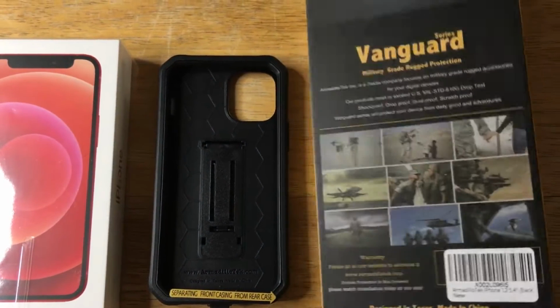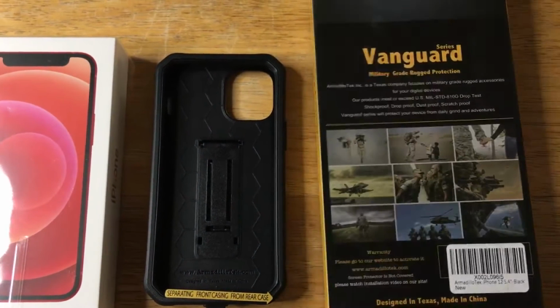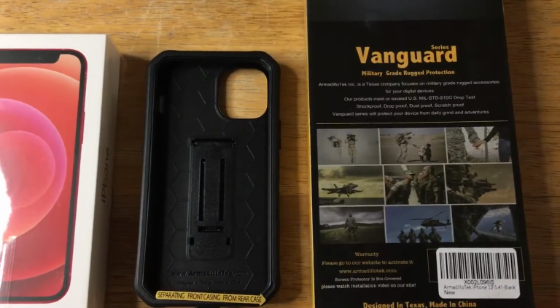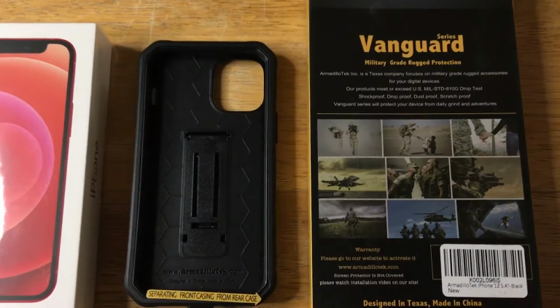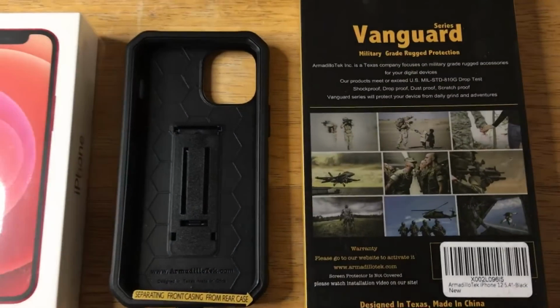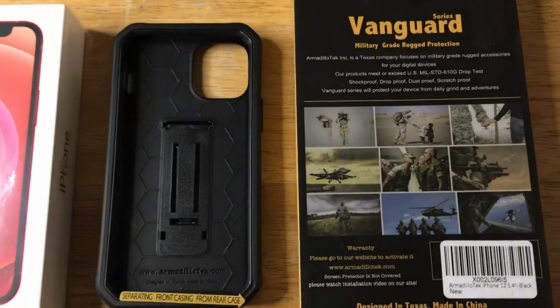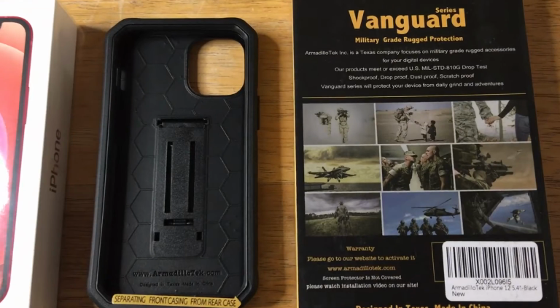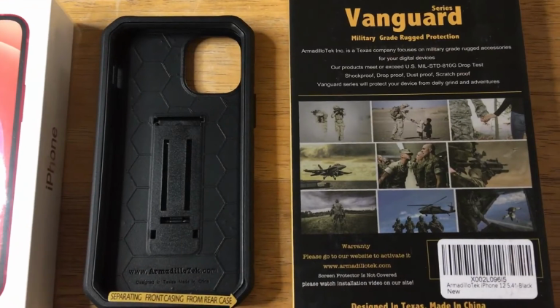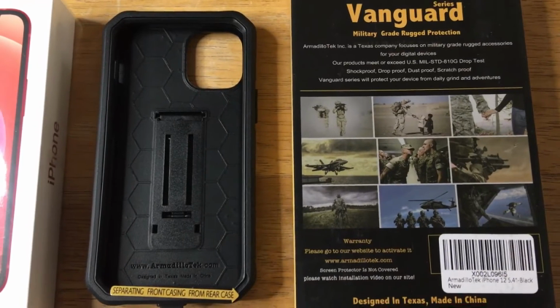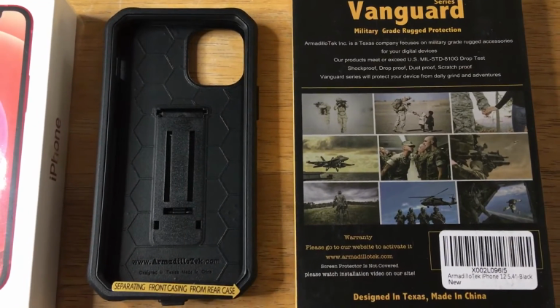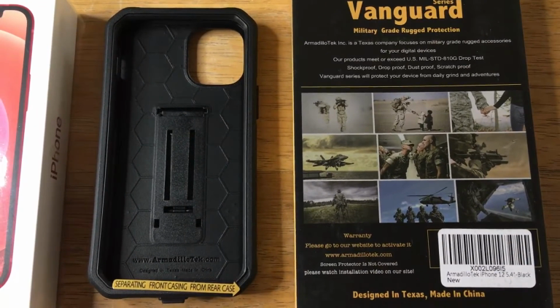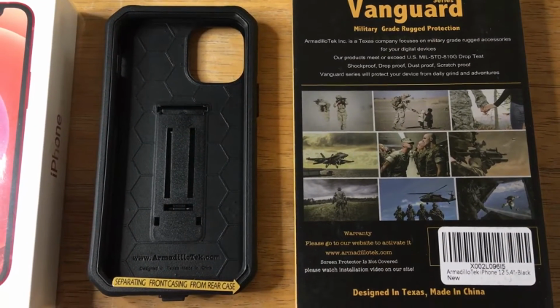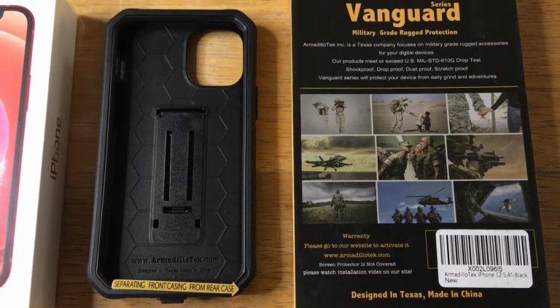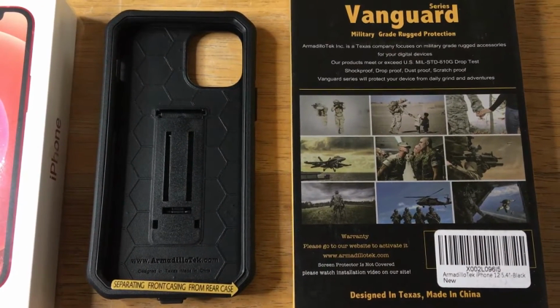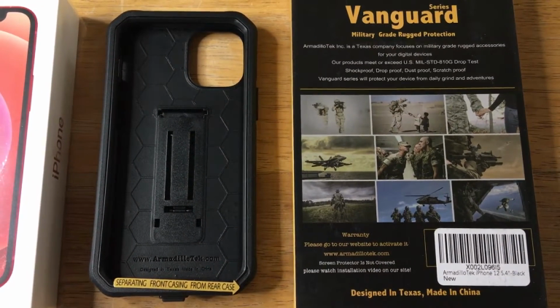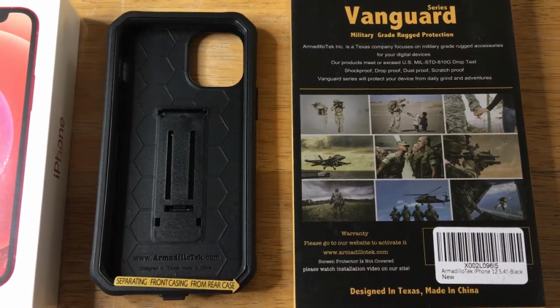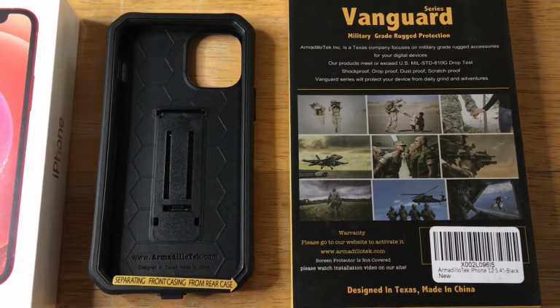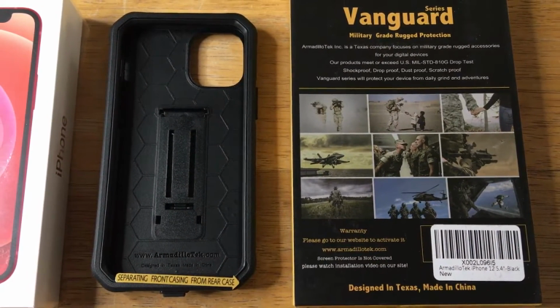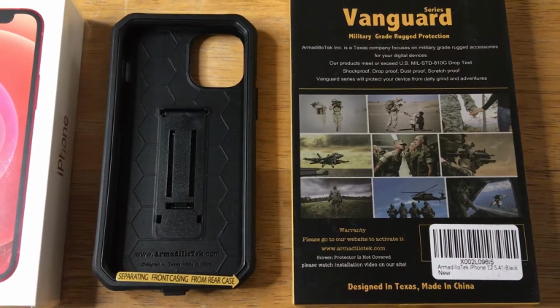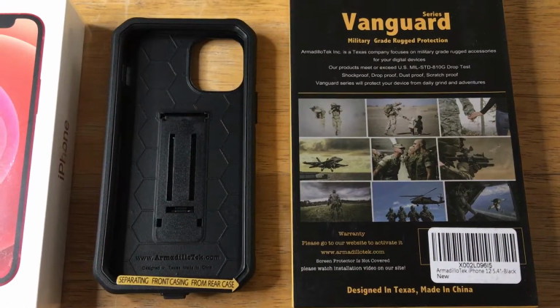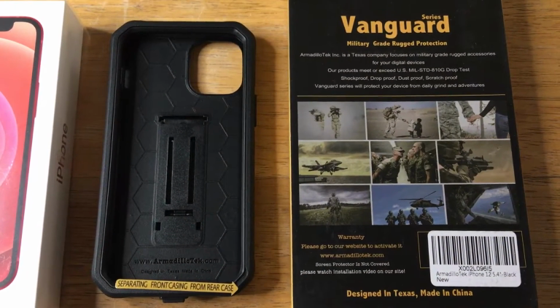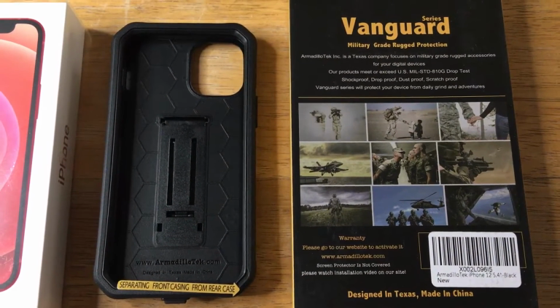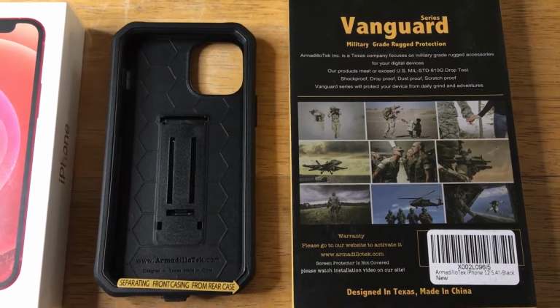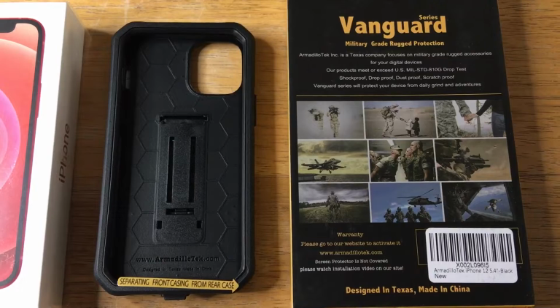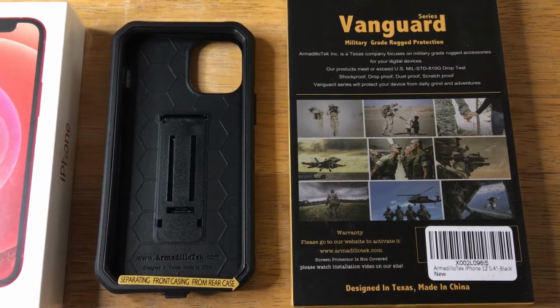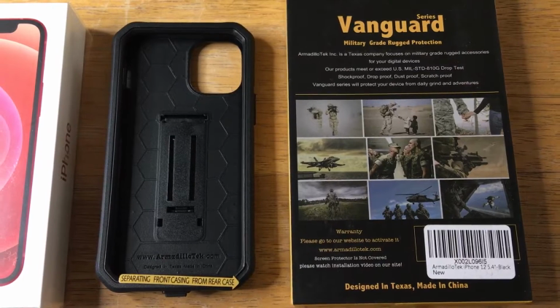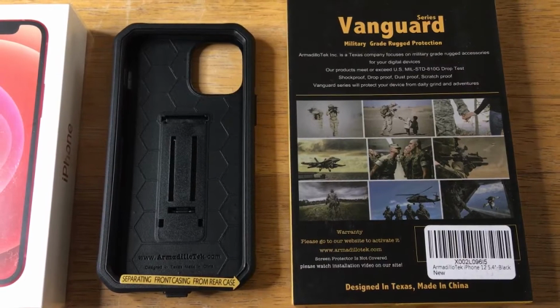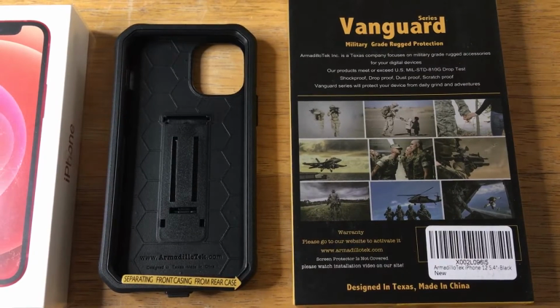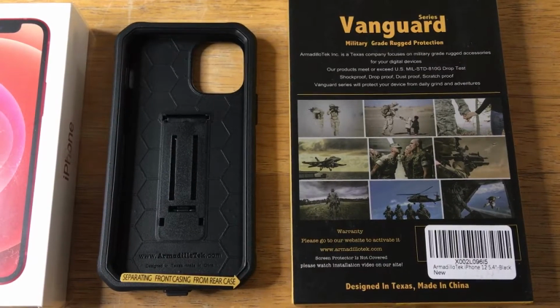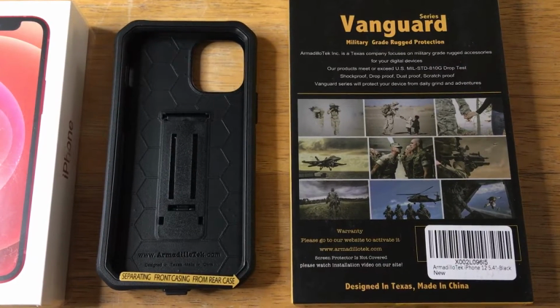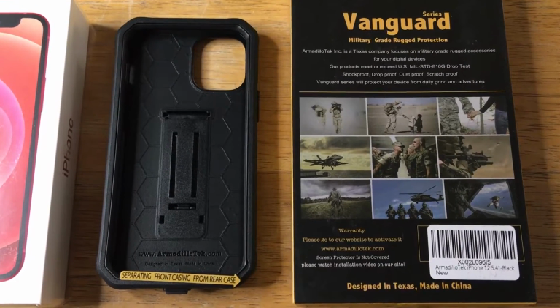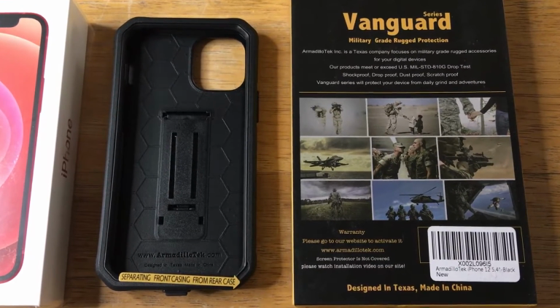This is for the iPhone 12. It is scratch-proof, dust-proof, and shock-proof. And it adheres to the military standard, or exceeds it, 810G.